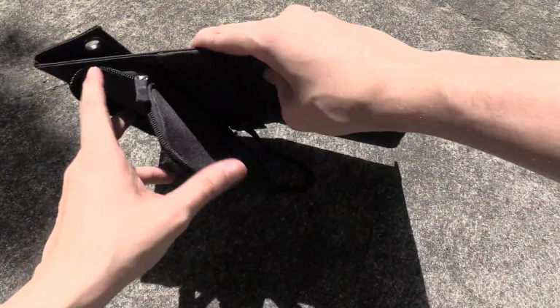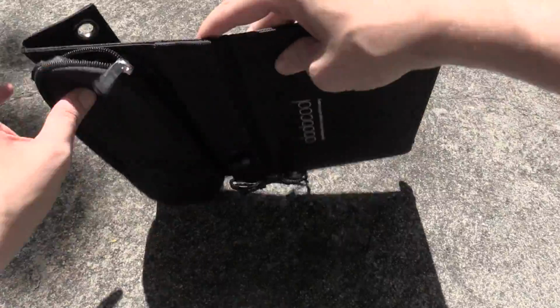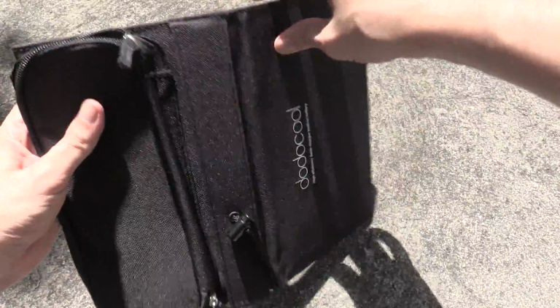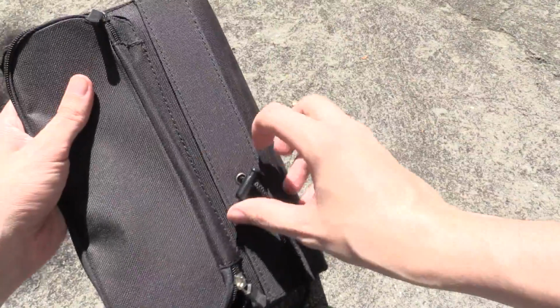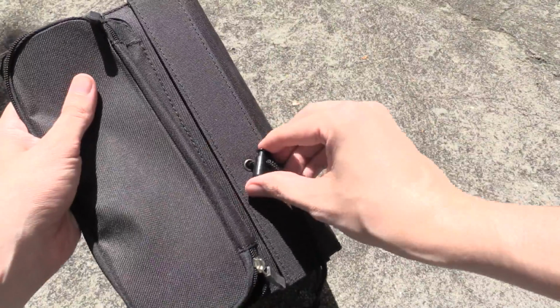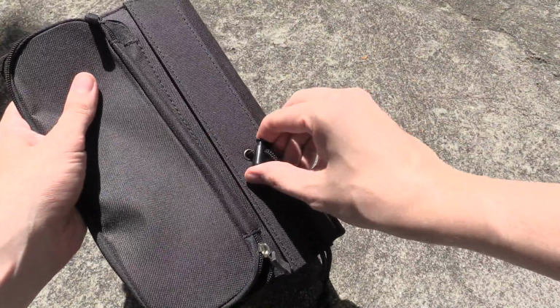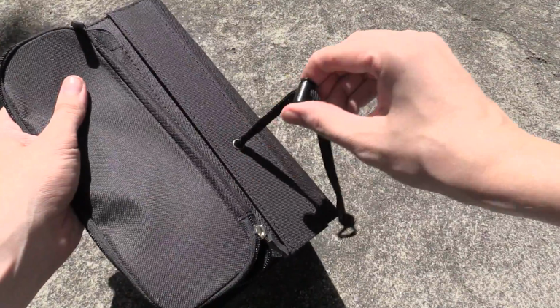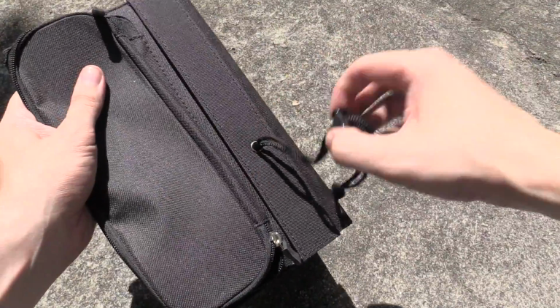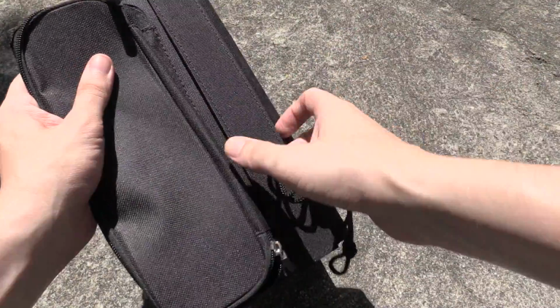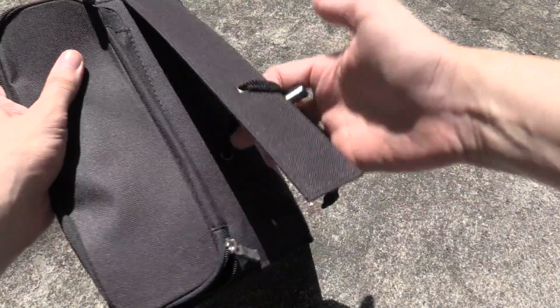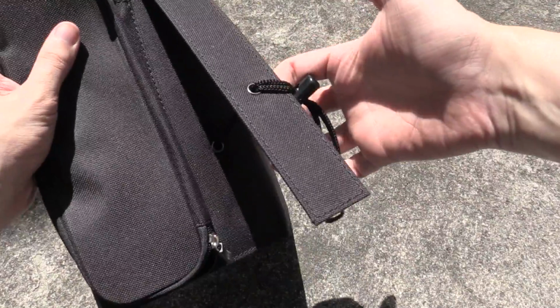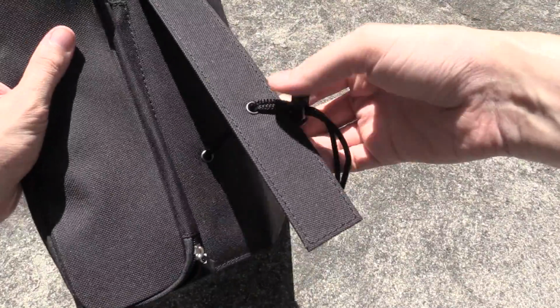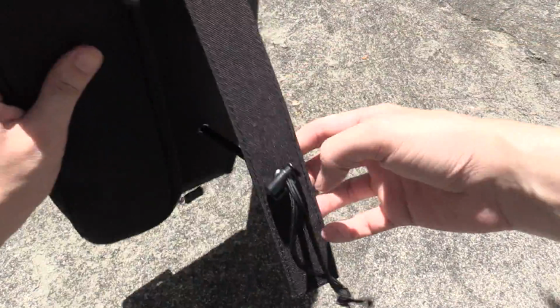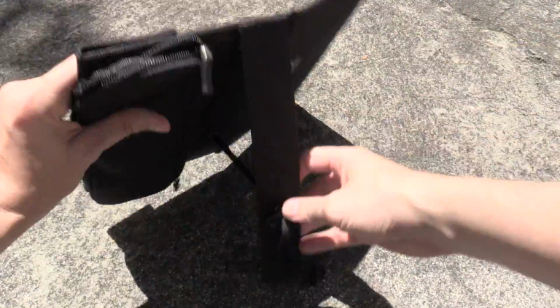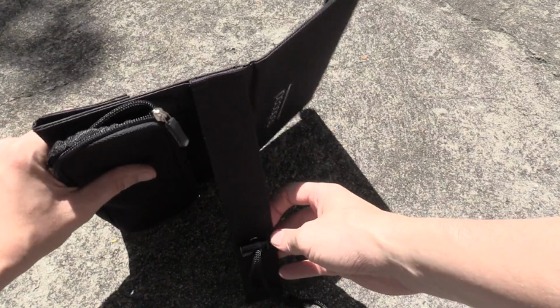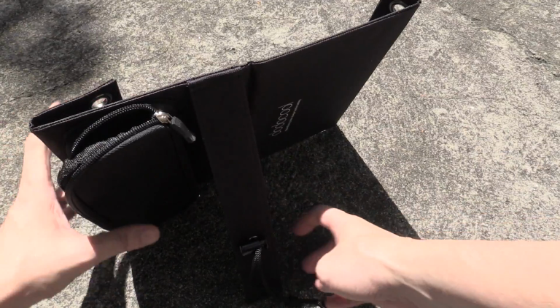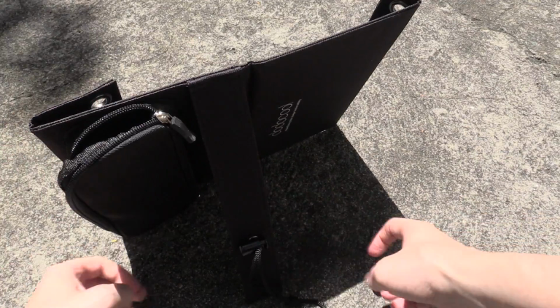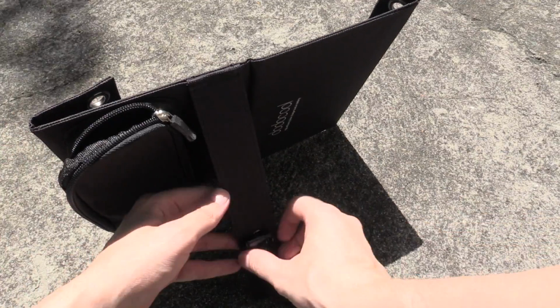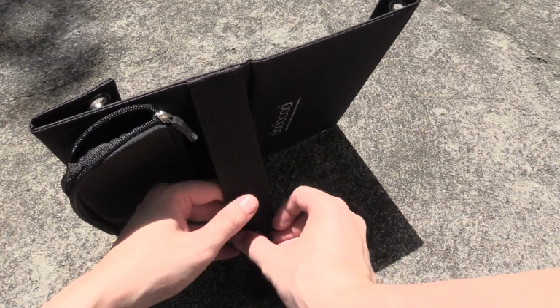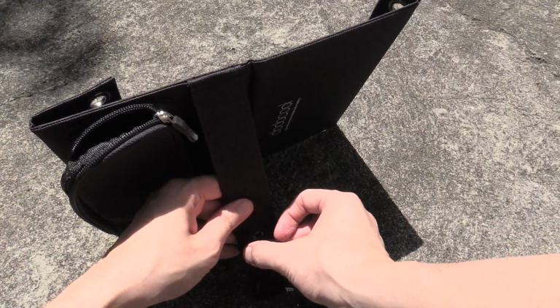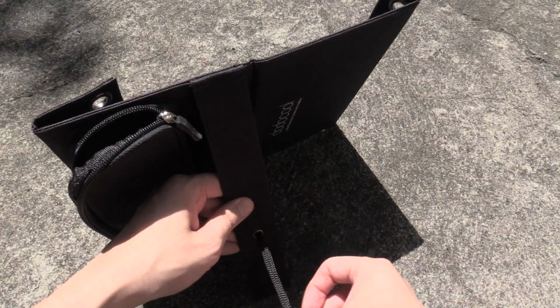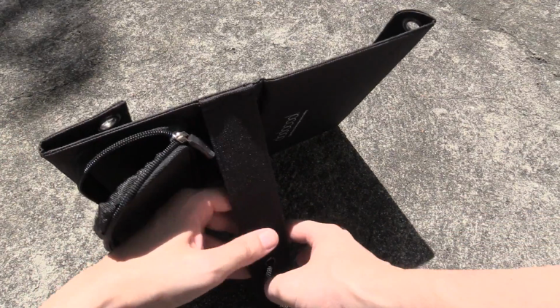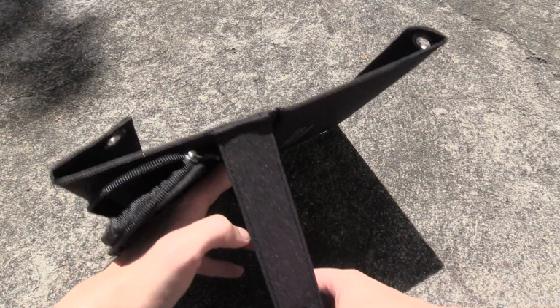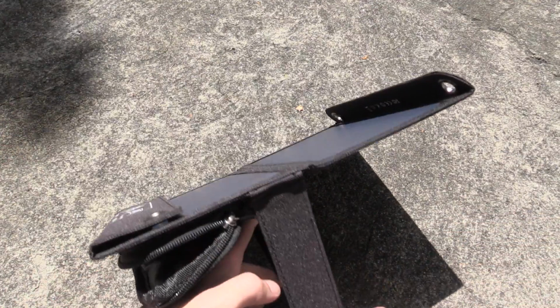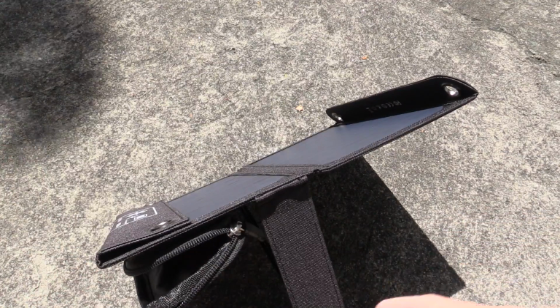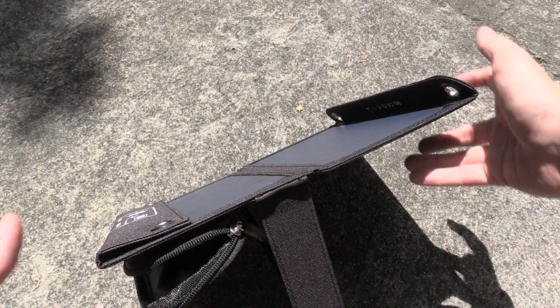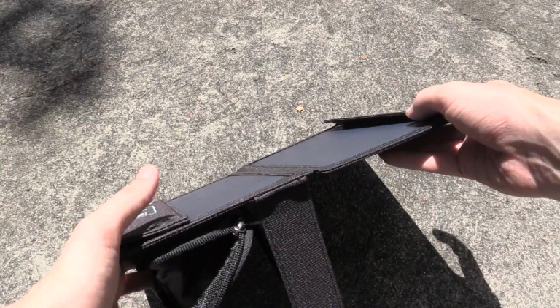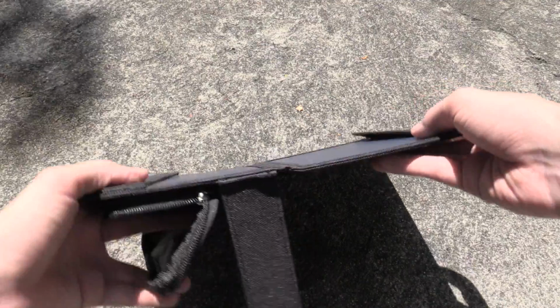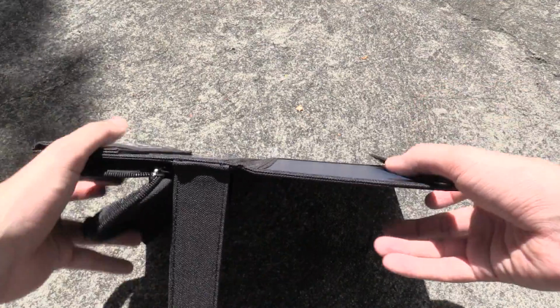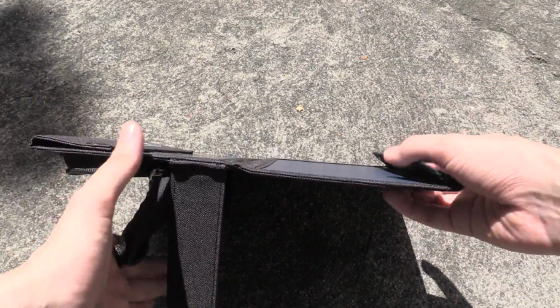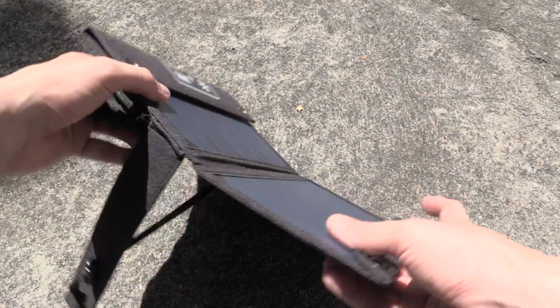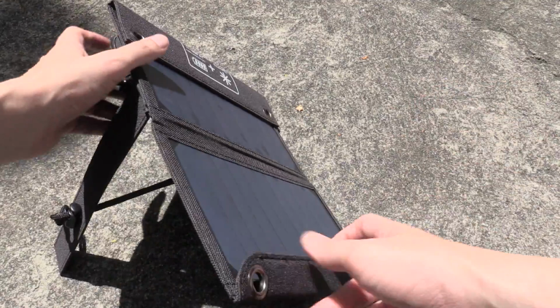The ideal way to use this is with a built-in stand, and it's really nice because it's adjustable so you can get just the angle you want. You can have it like that, or loosen it up a bit and have it at a steeper angle — perfect for angling this towards the sun.